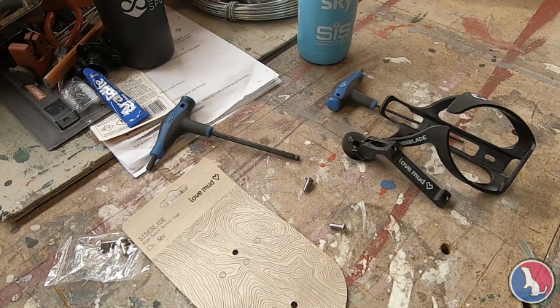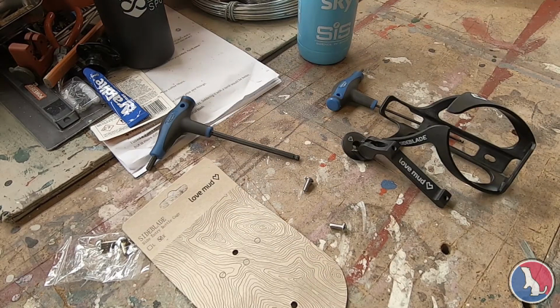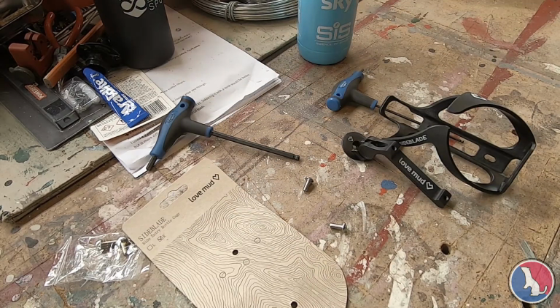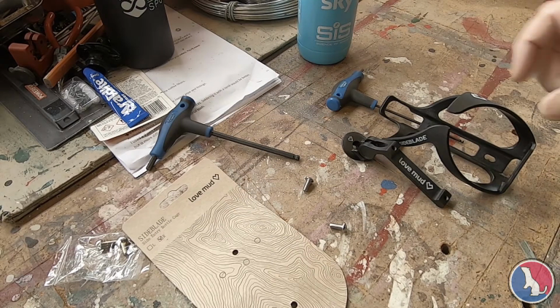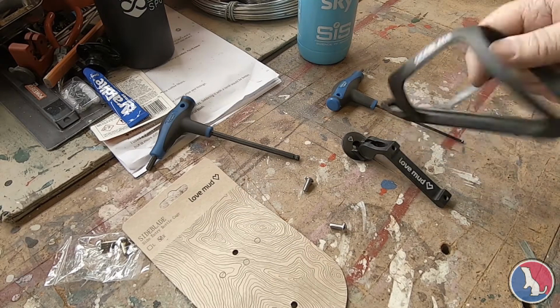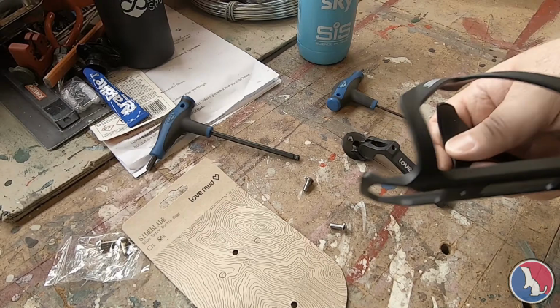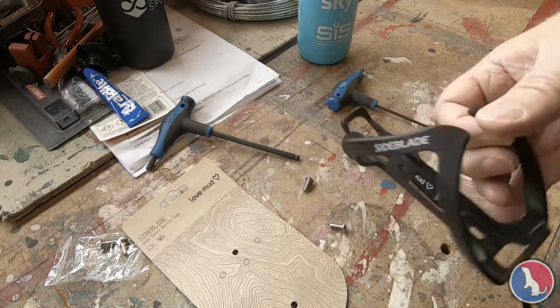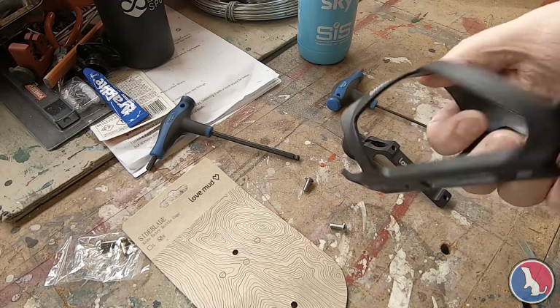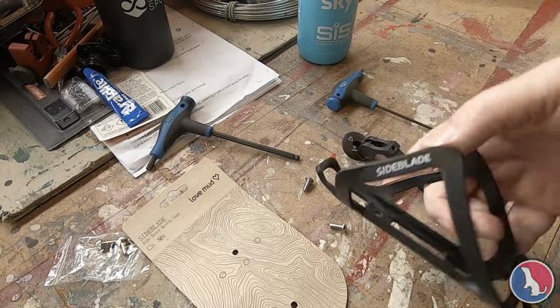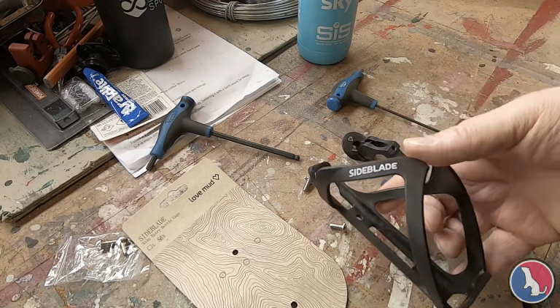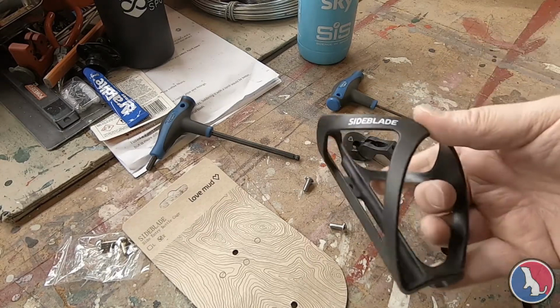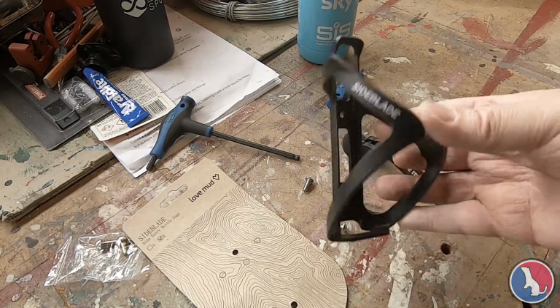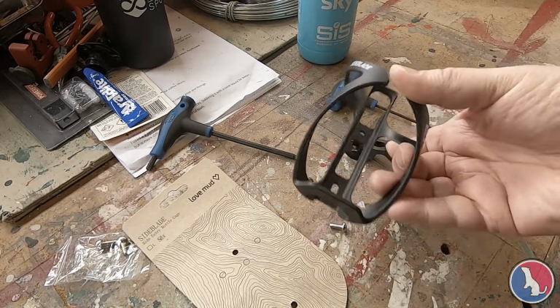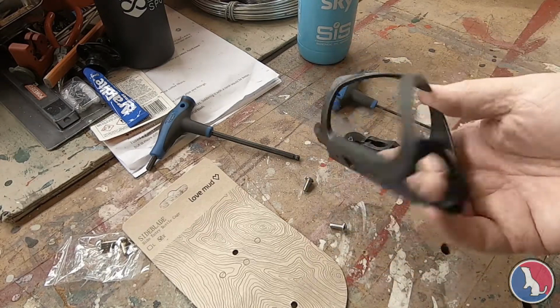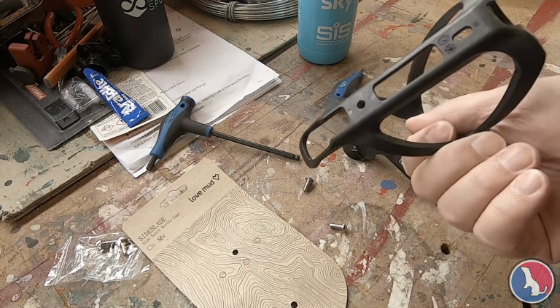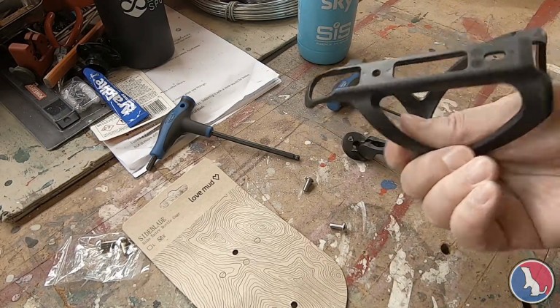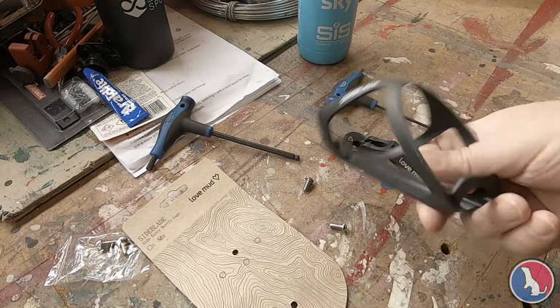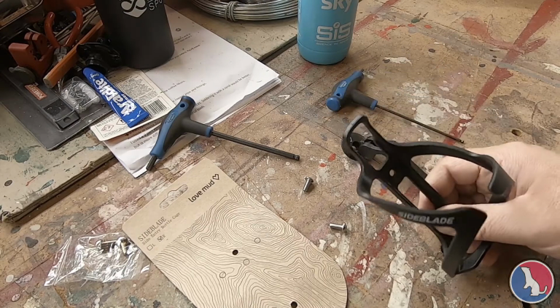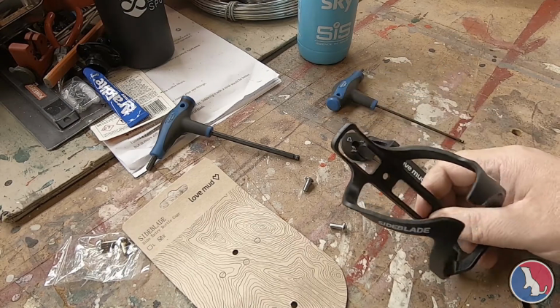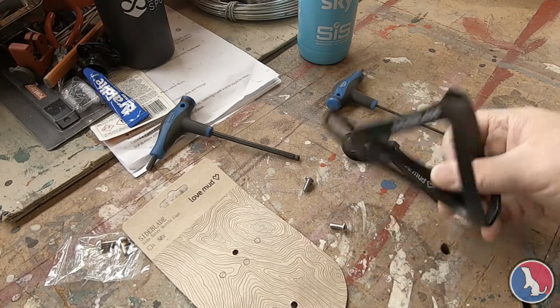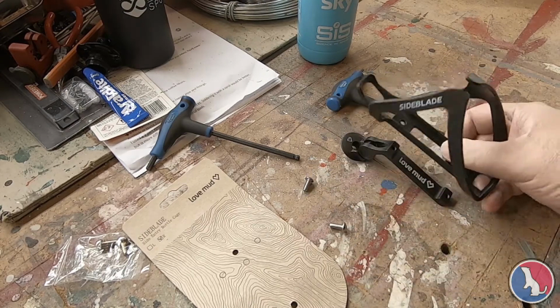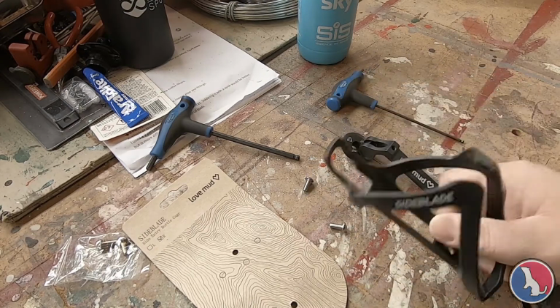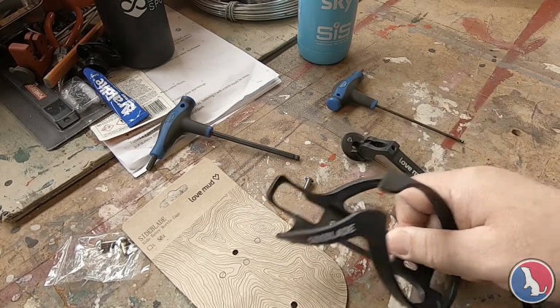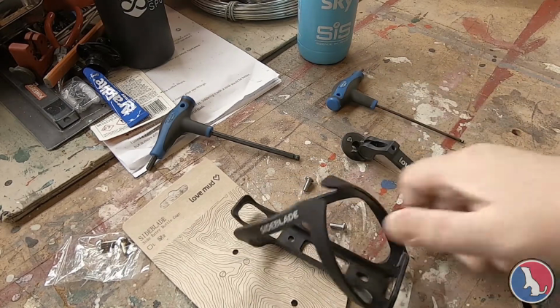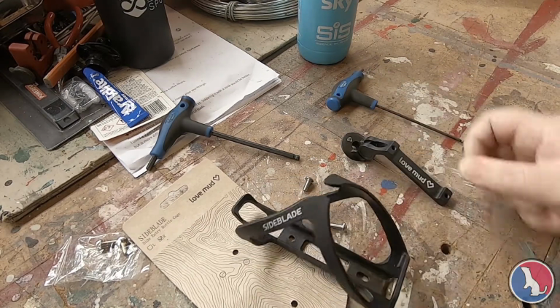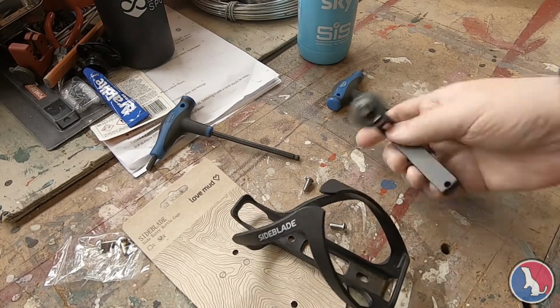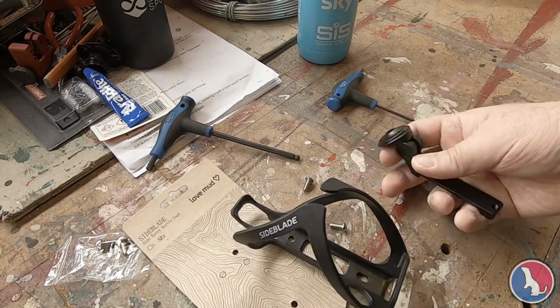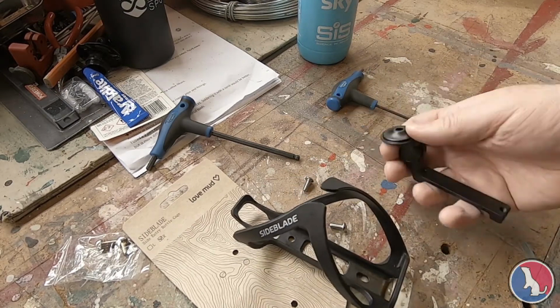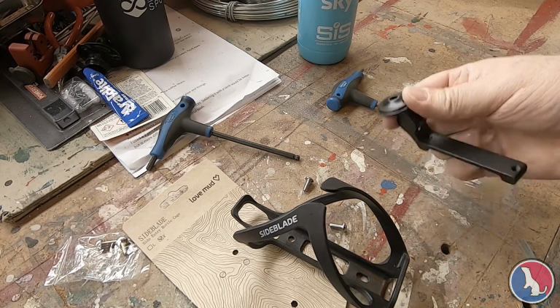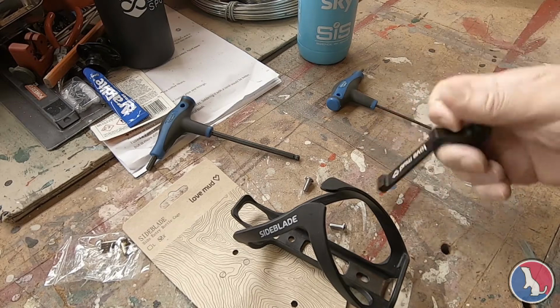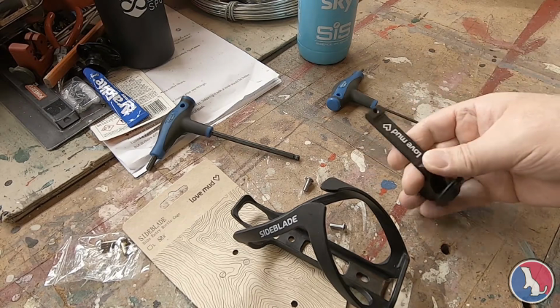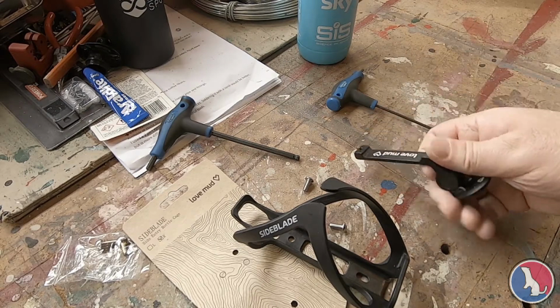So a quick little review of a couple of bits of kit for my bike that I got from Alpkit, a UK-based outdoor clothing and equipment manufacturer. They do a range of bike bits and pieces.